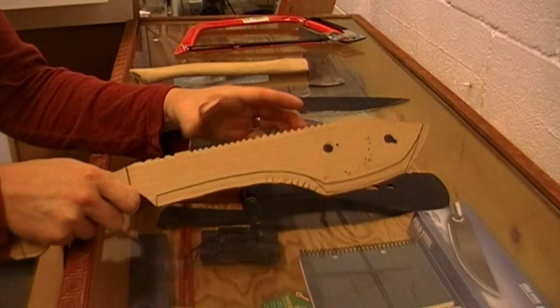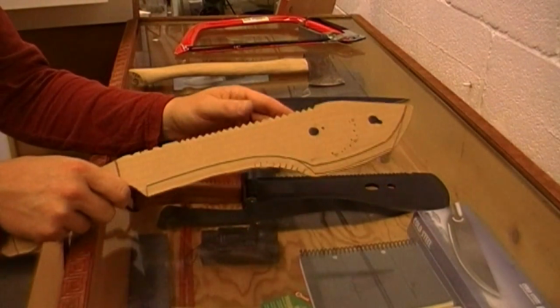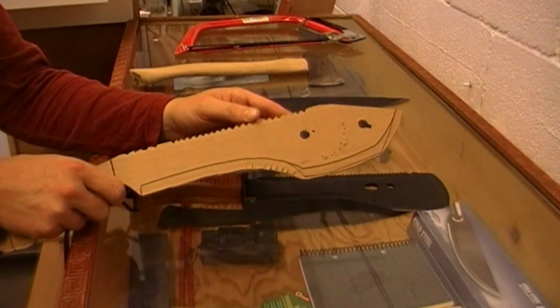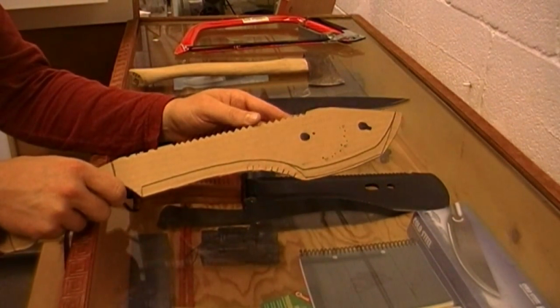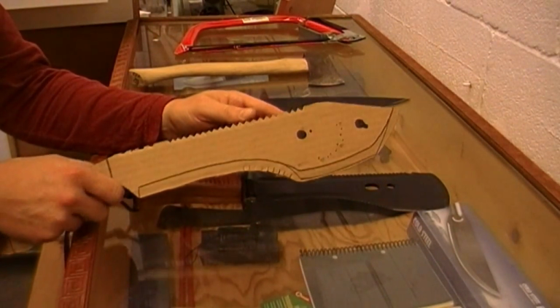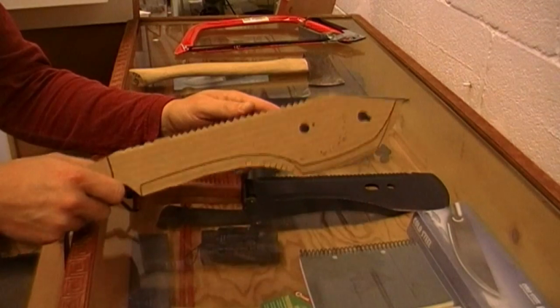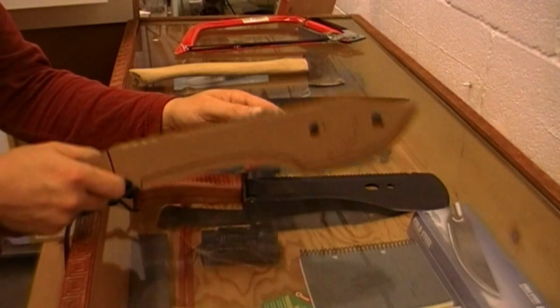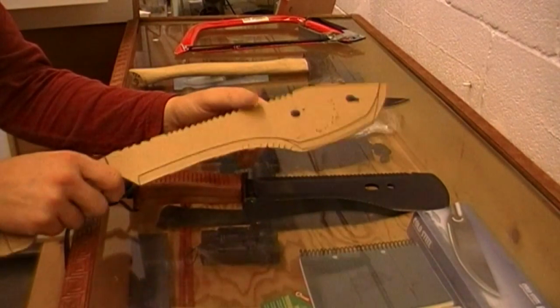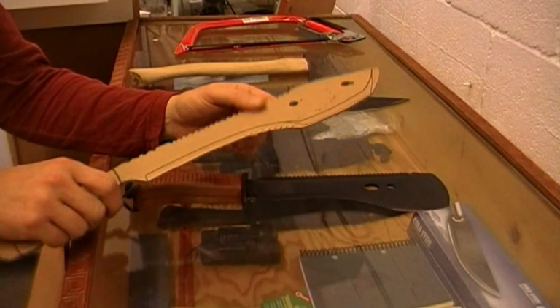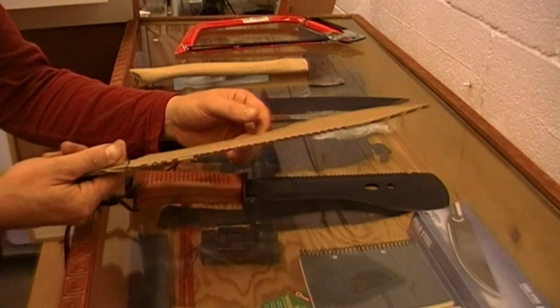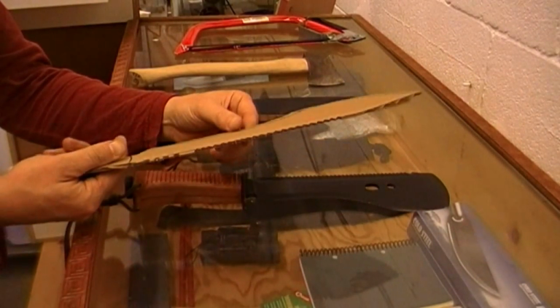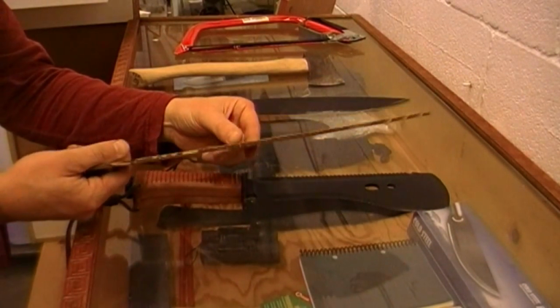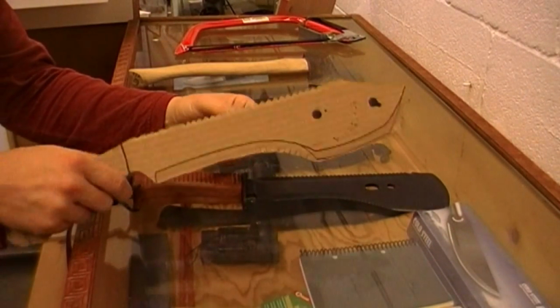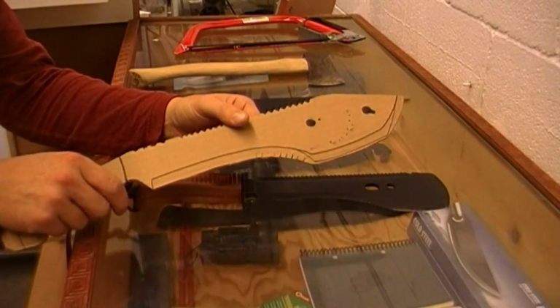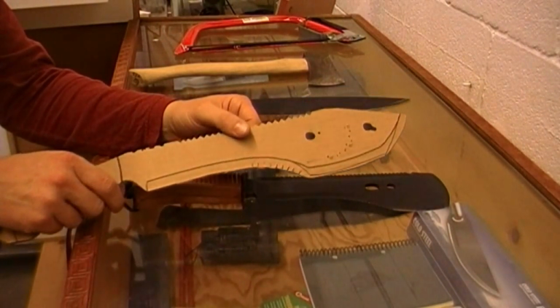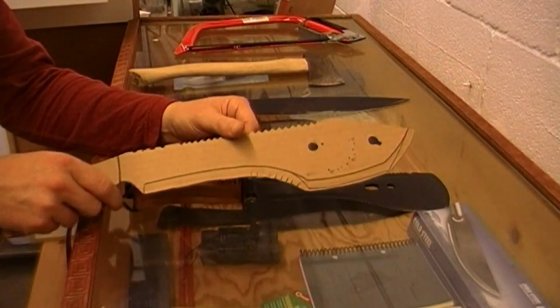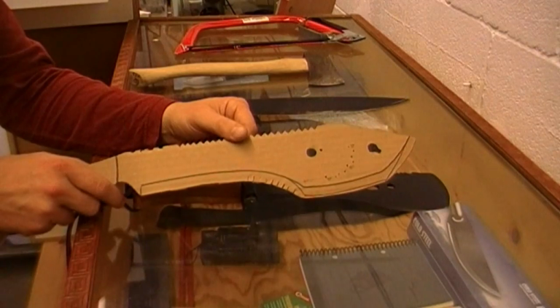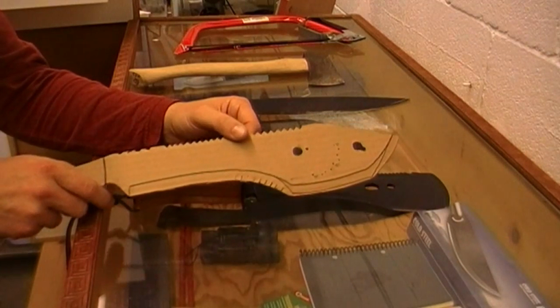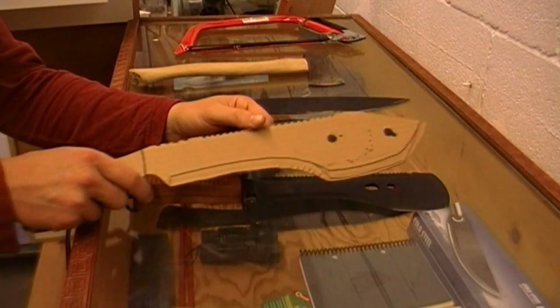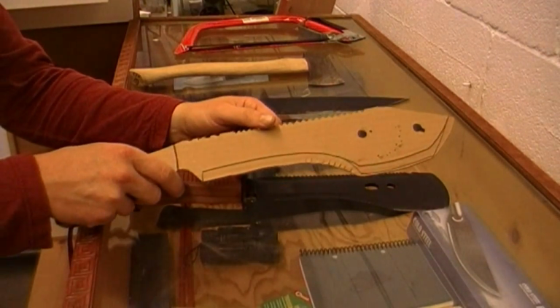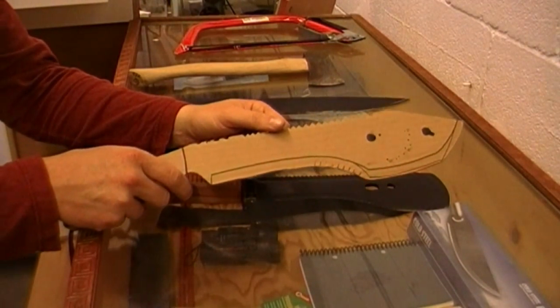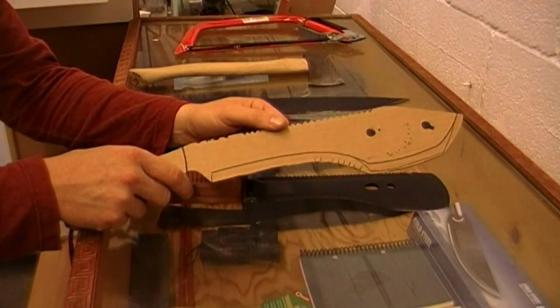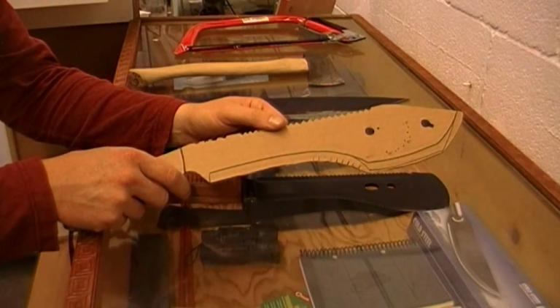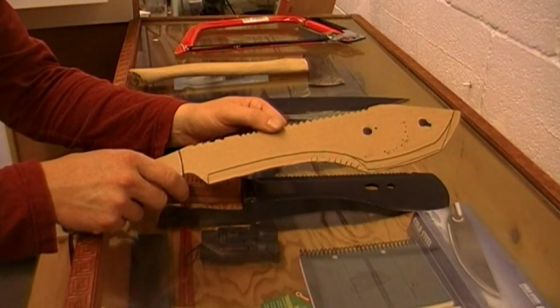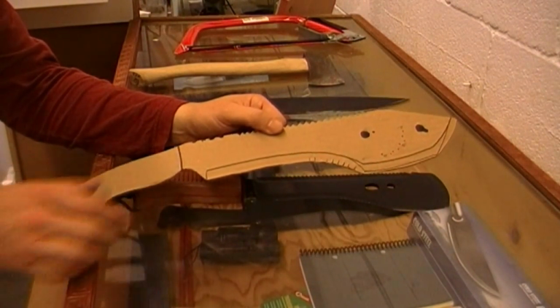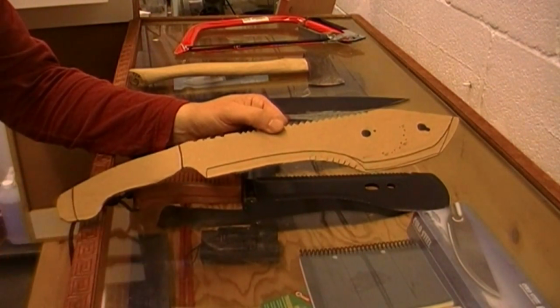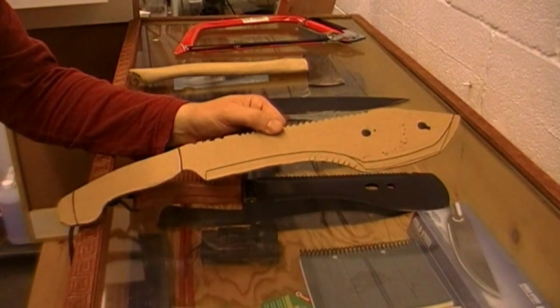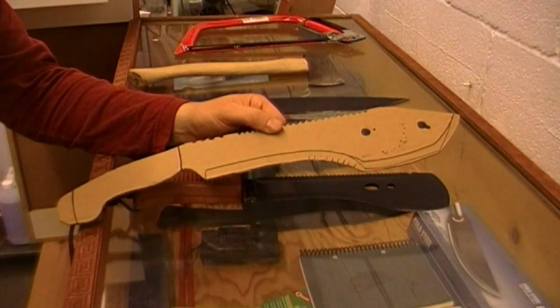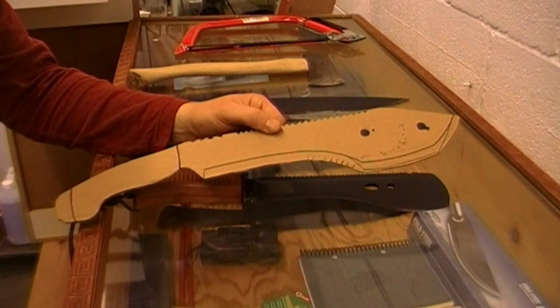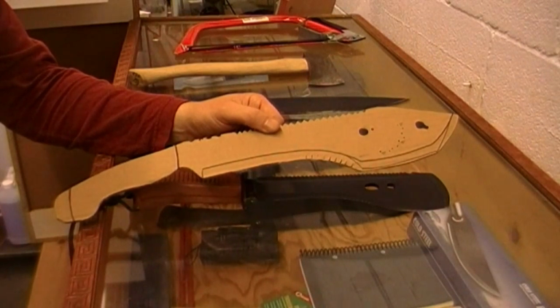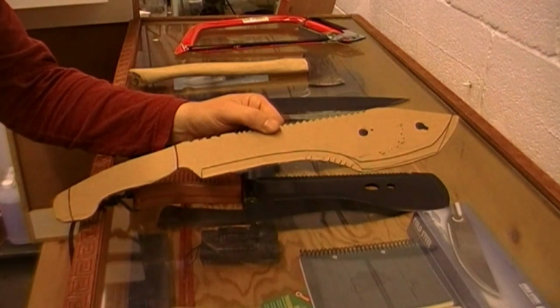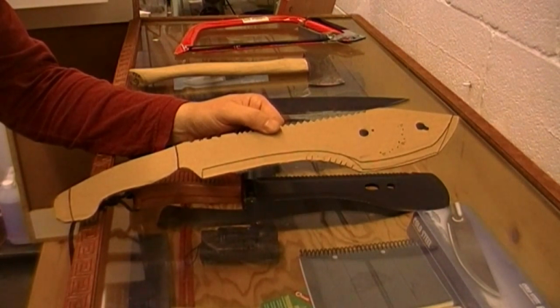So it'll be a 12-inch blade, probably forward heavy, full tang, 1095 high carbon steel. Stay tuned.